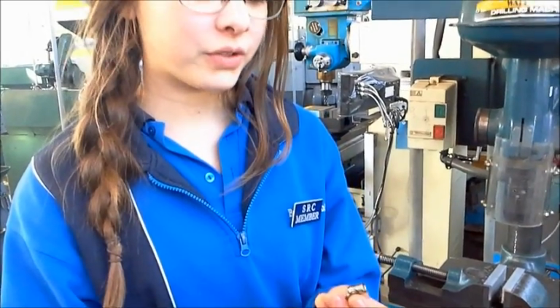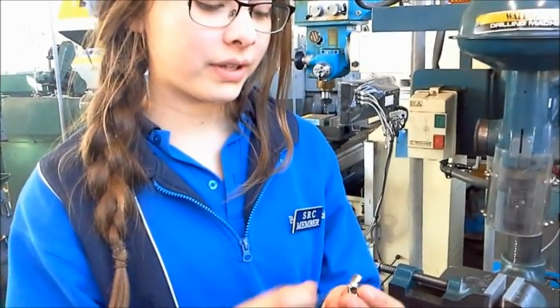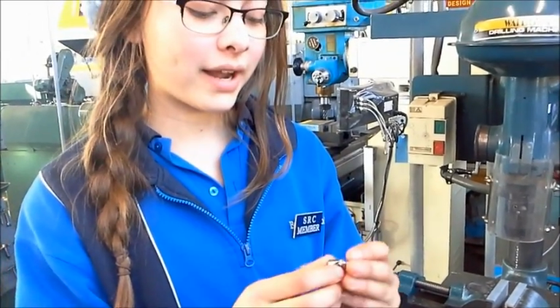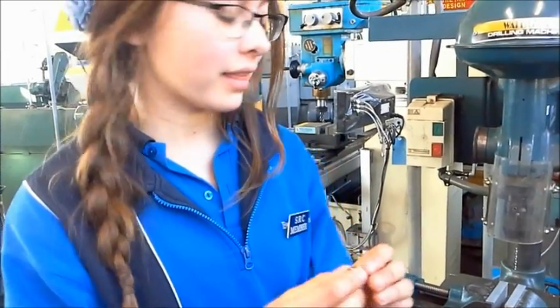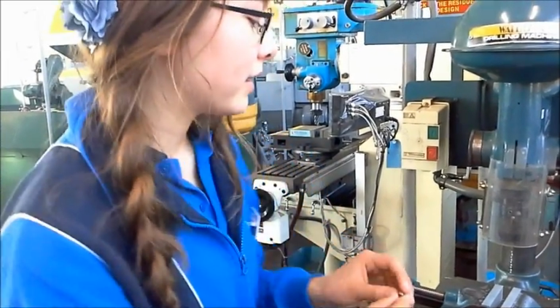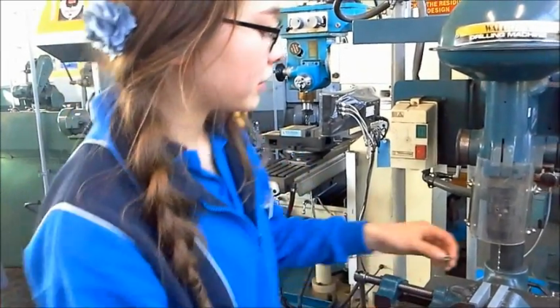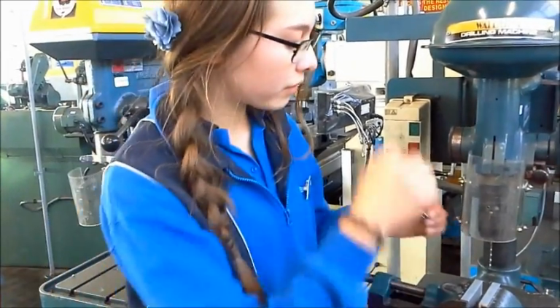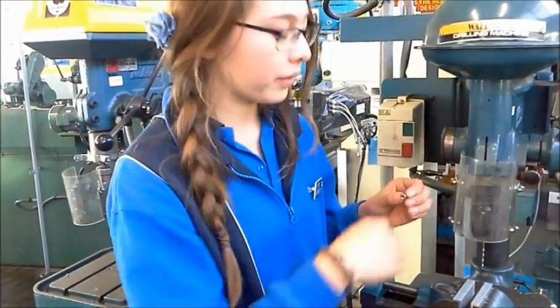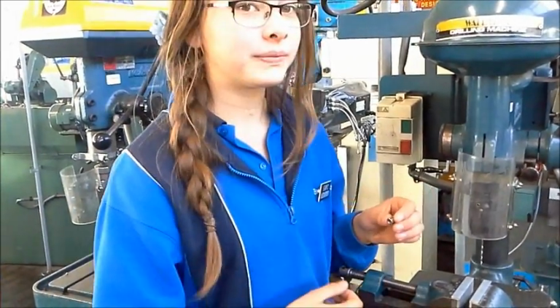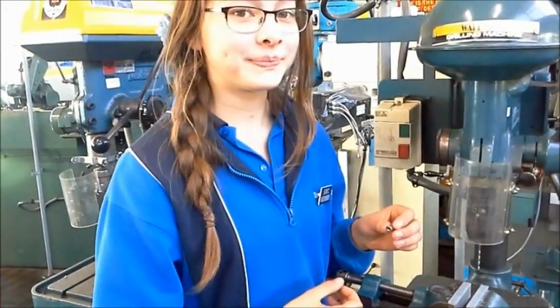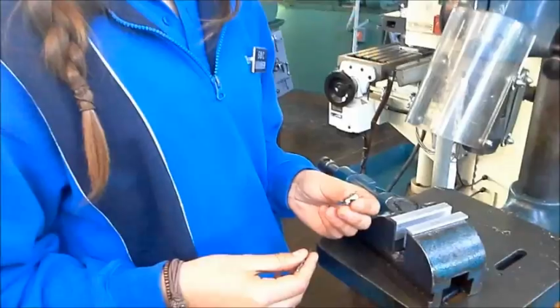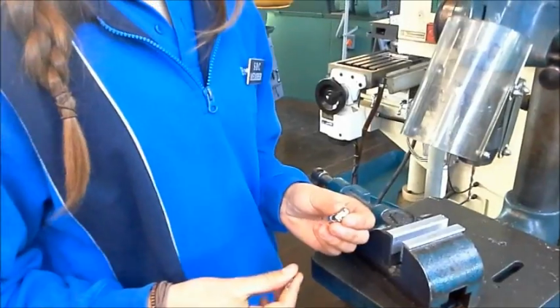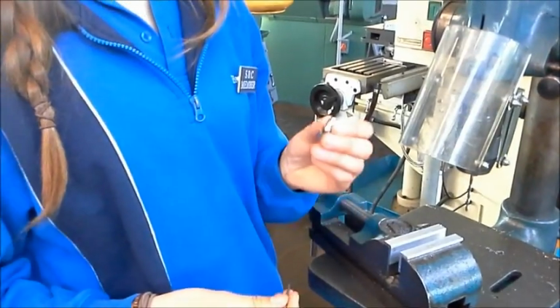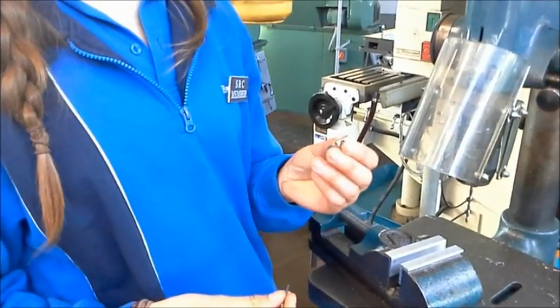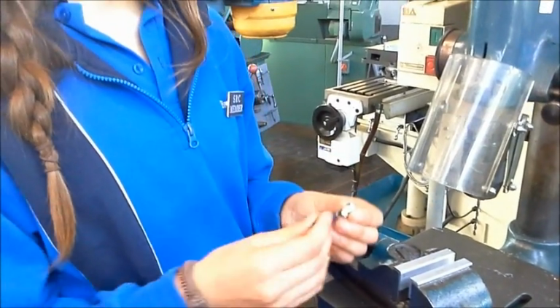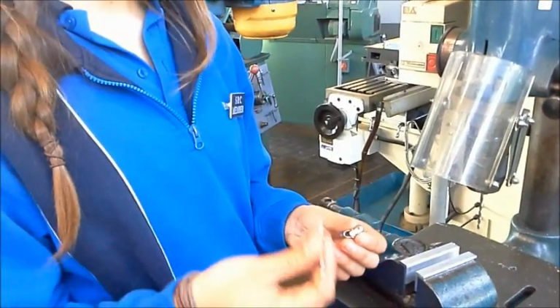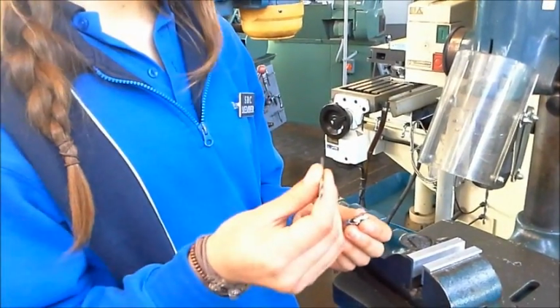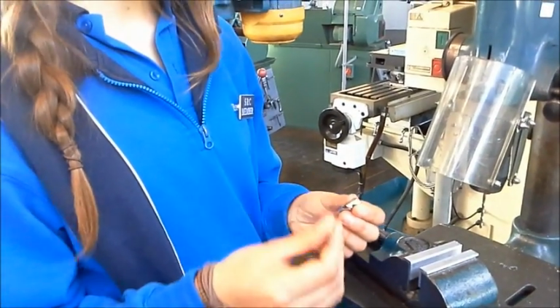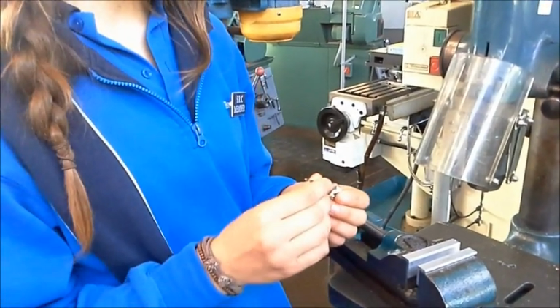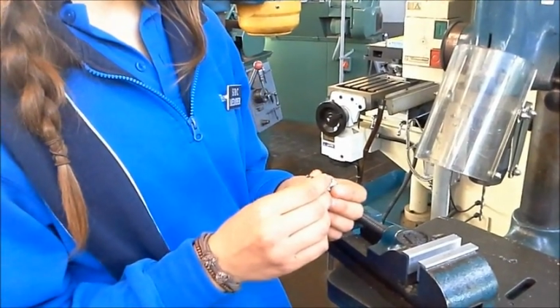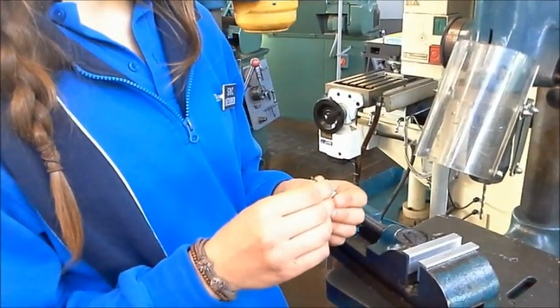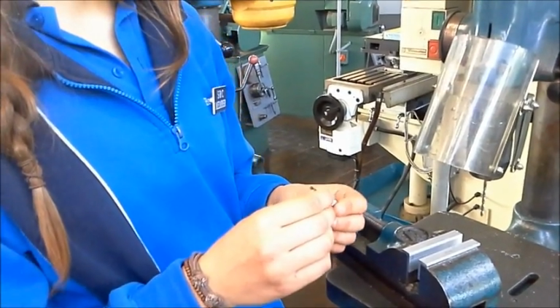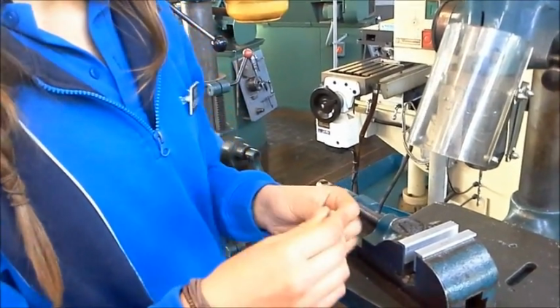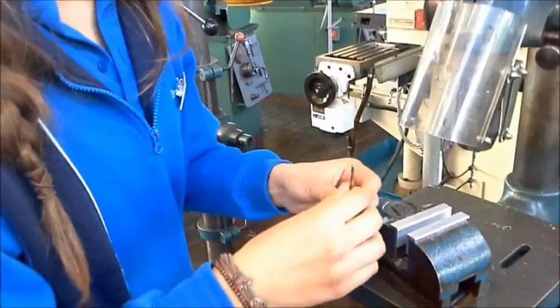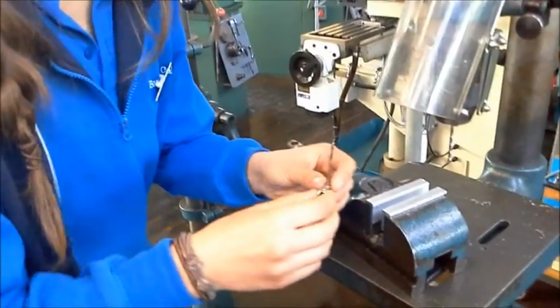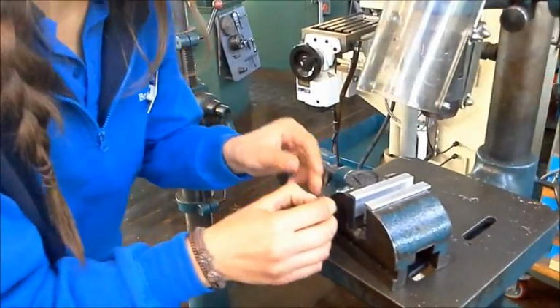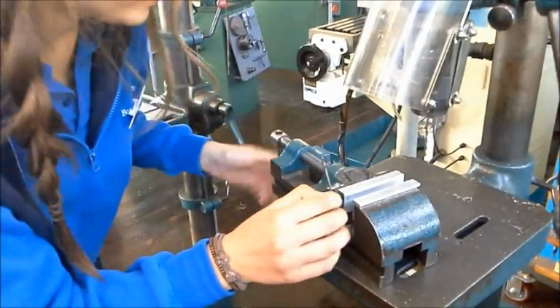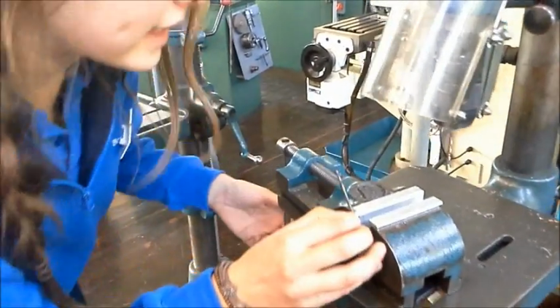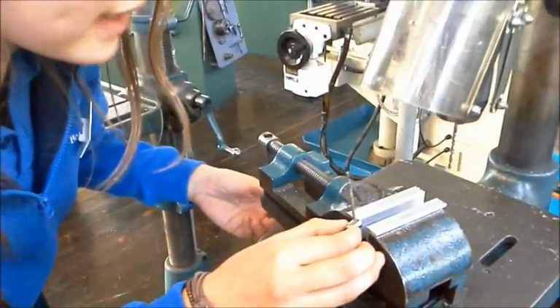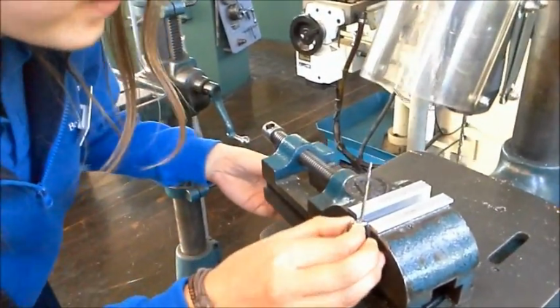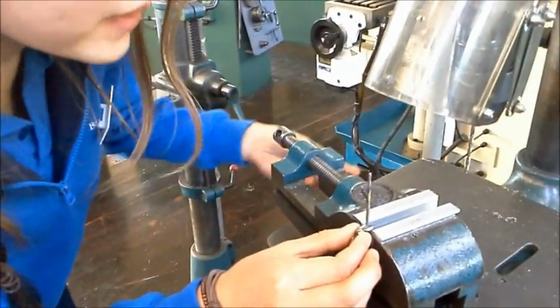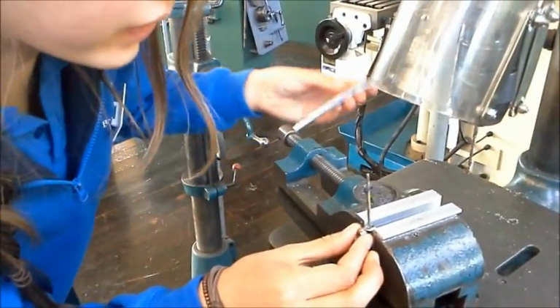I'm going to drill a 1.8 size drill right through. To get this square, here's the trick: we put this drill bit through the hole, and then when we clamp it in, we can see easier whether it's square or not.